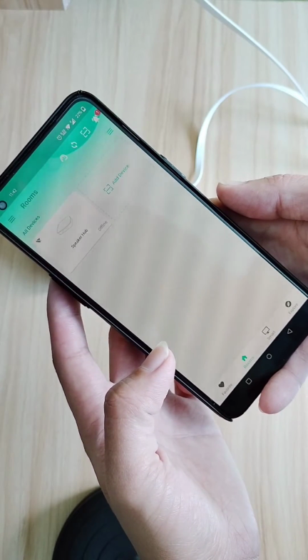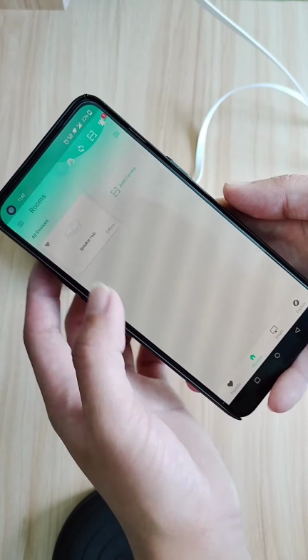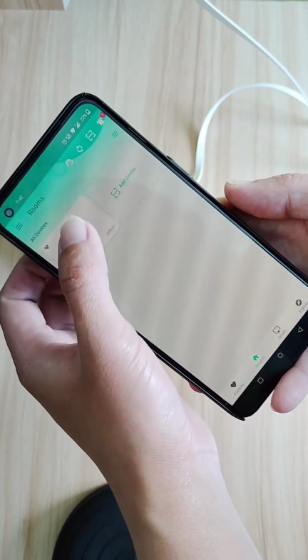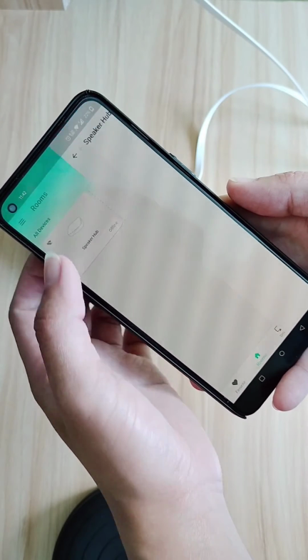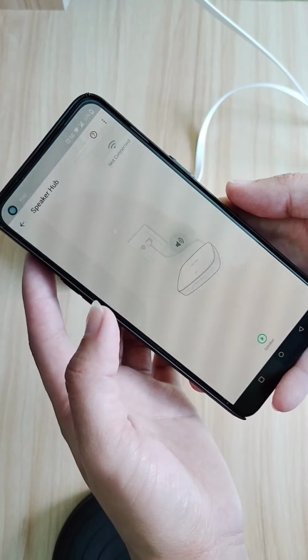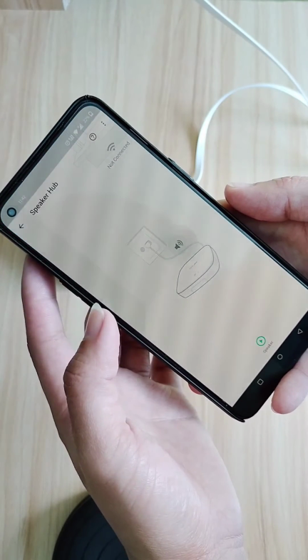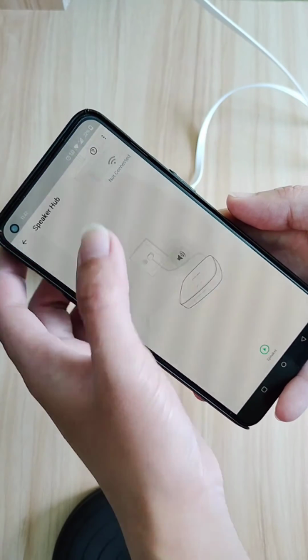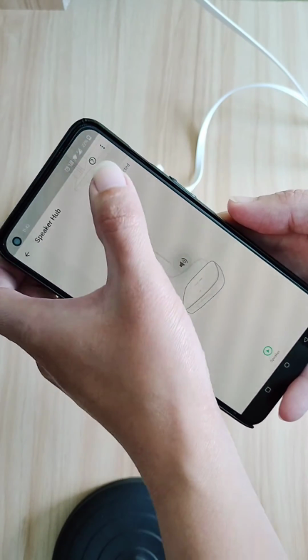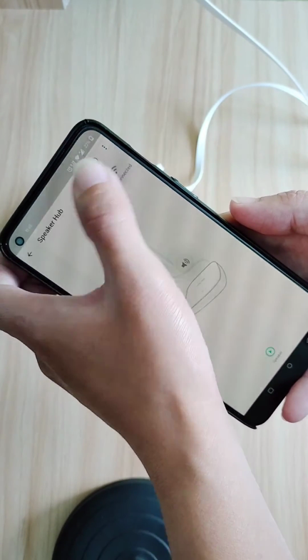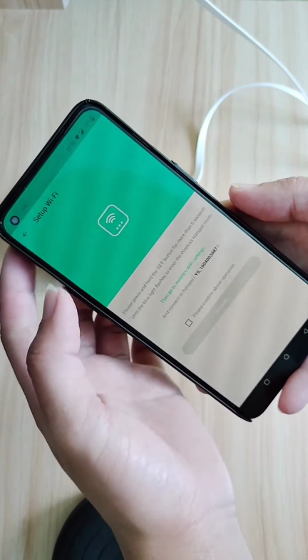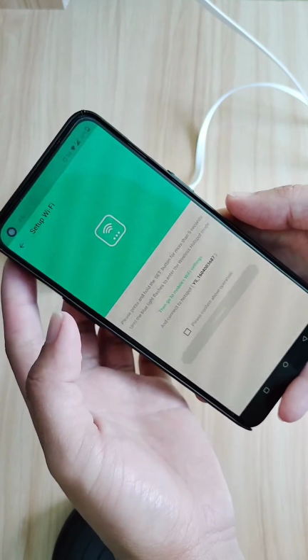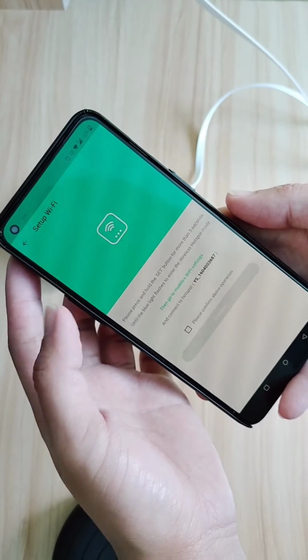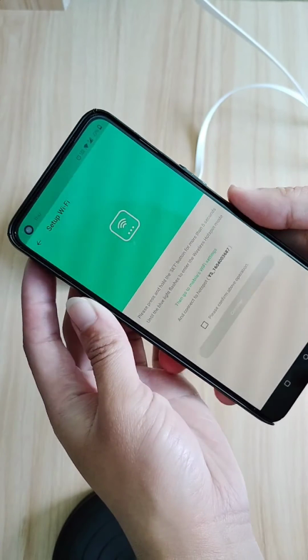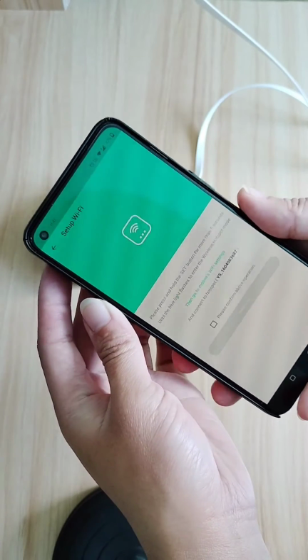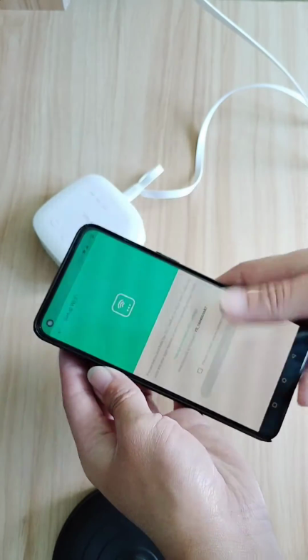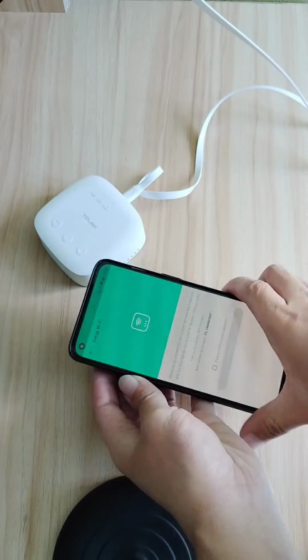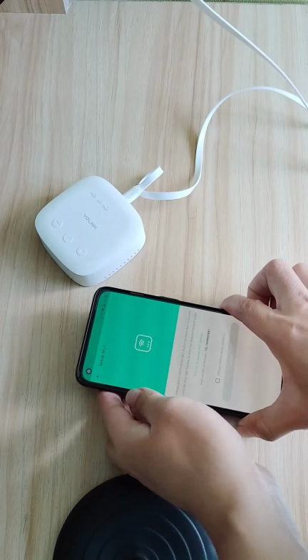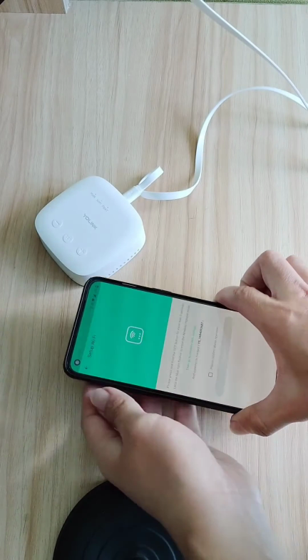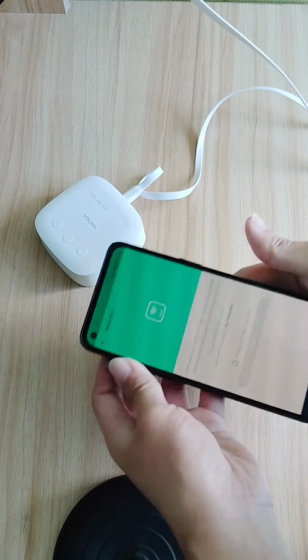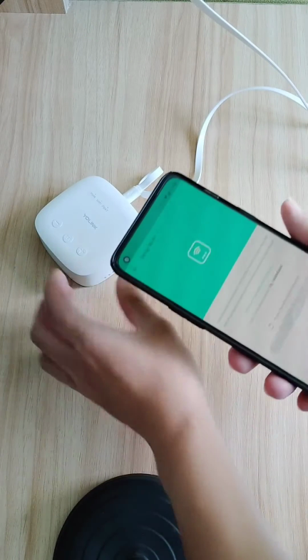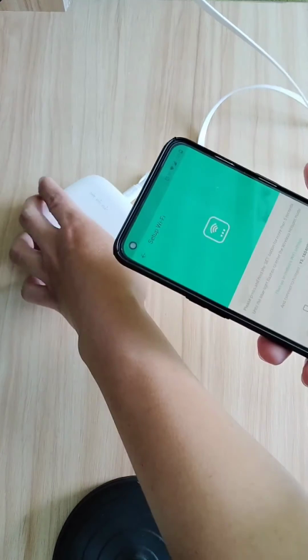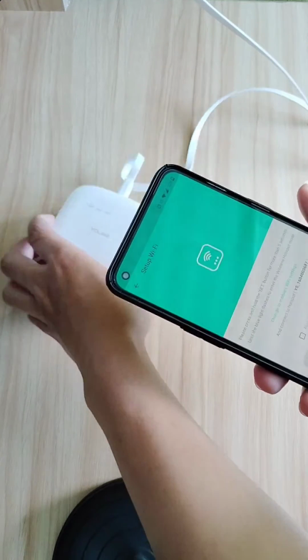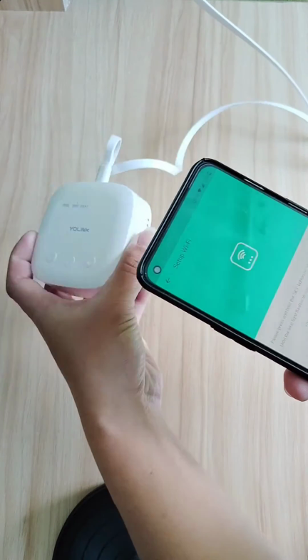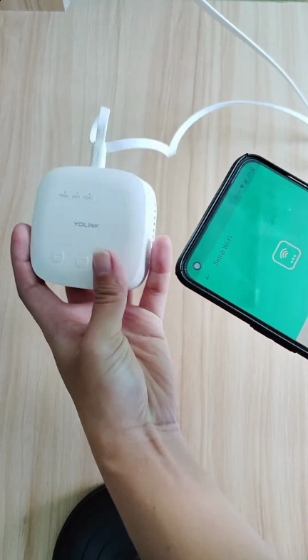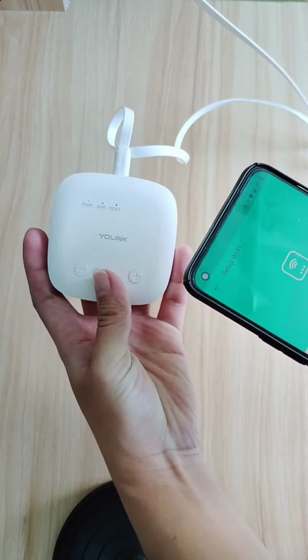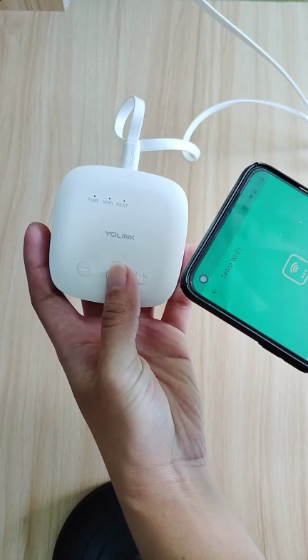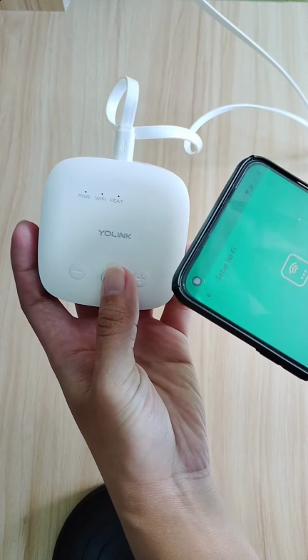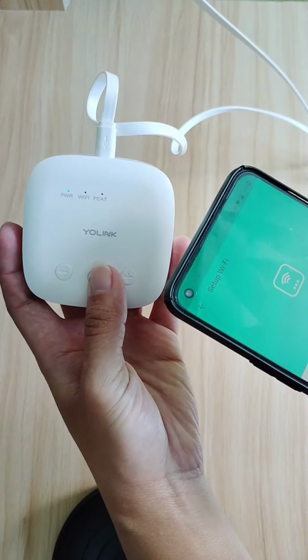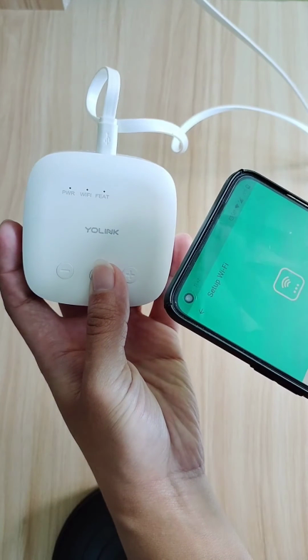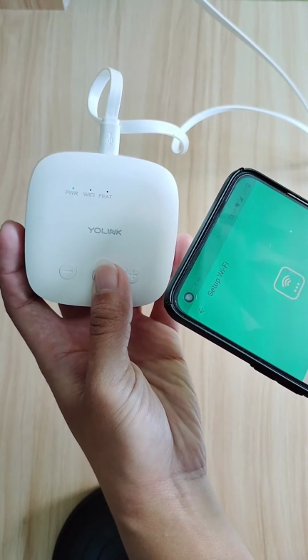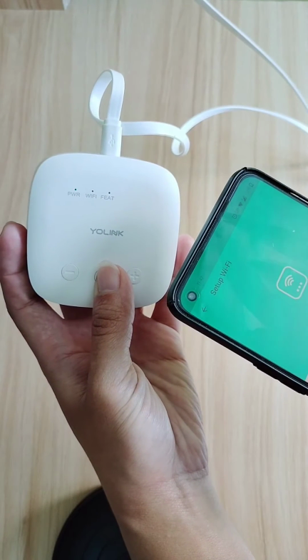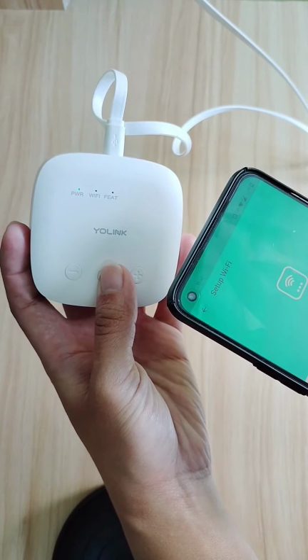Tap the speaker hub, then tap on the Wi-Fi icon. On the speaker hub, press and hold the set button for around five seconds until the blue light flashes or blinks.